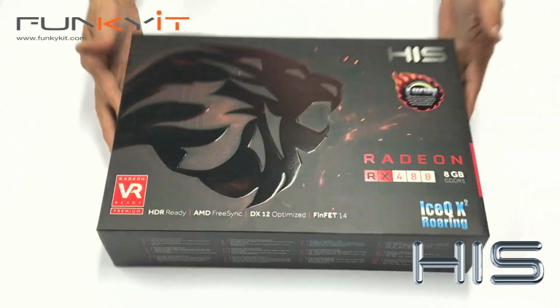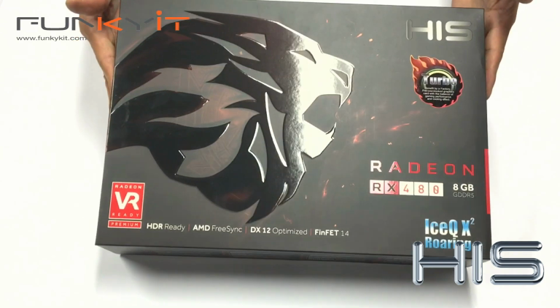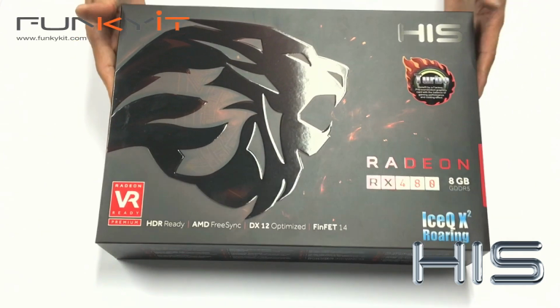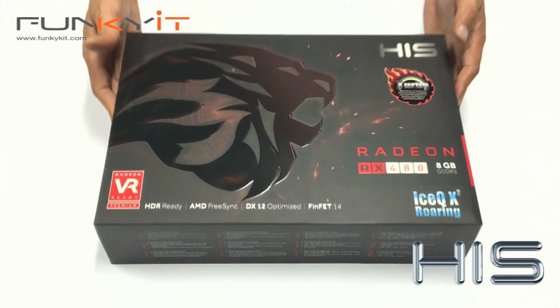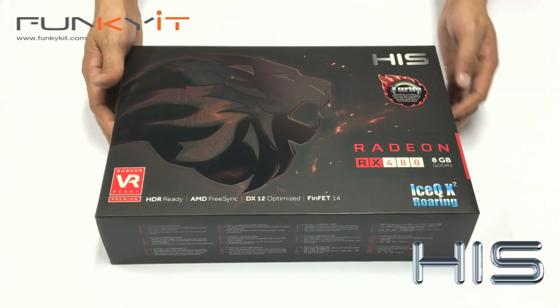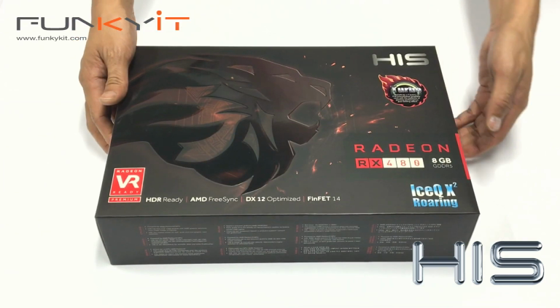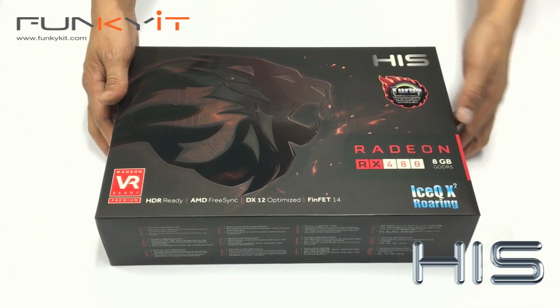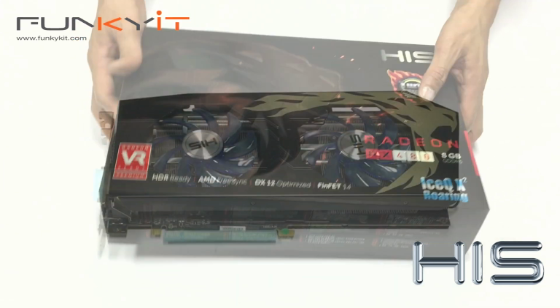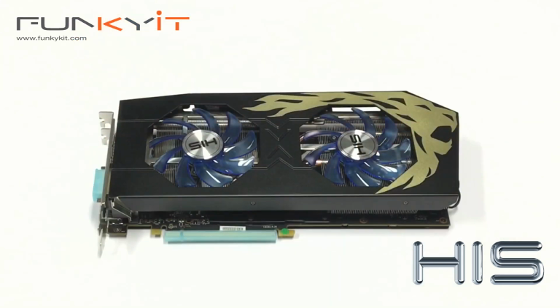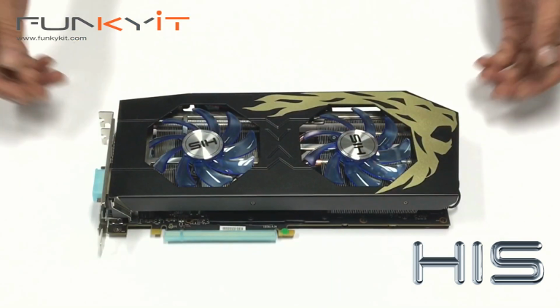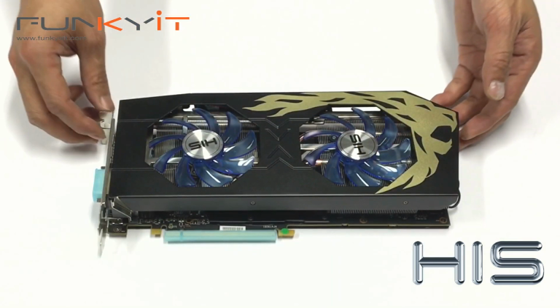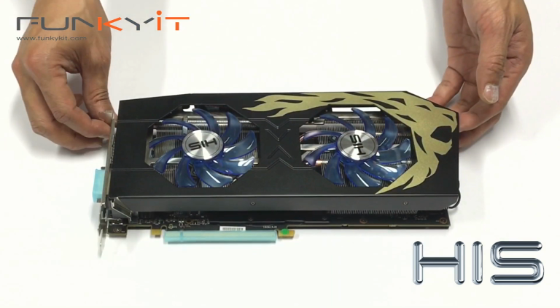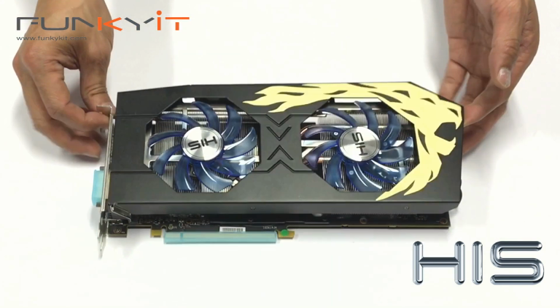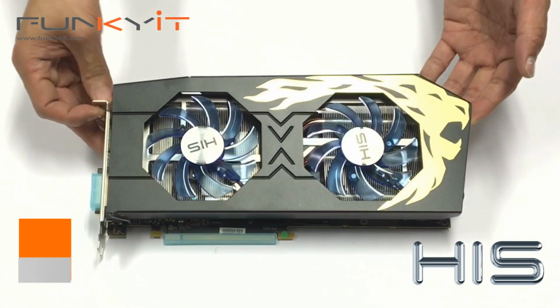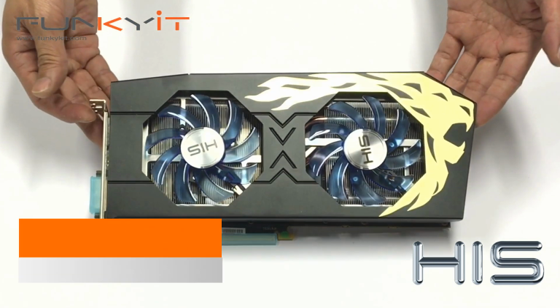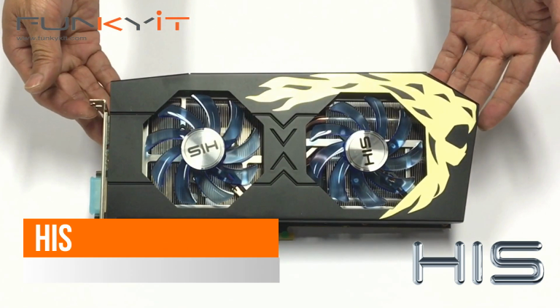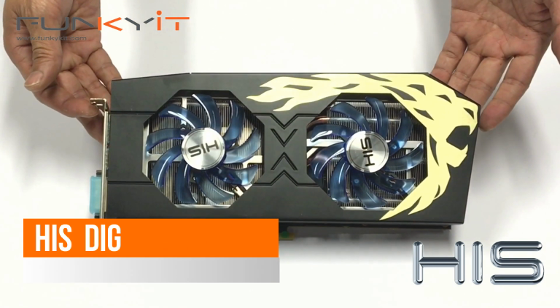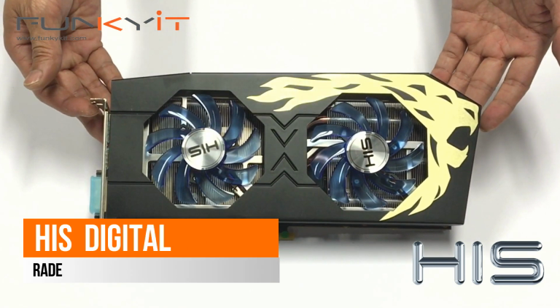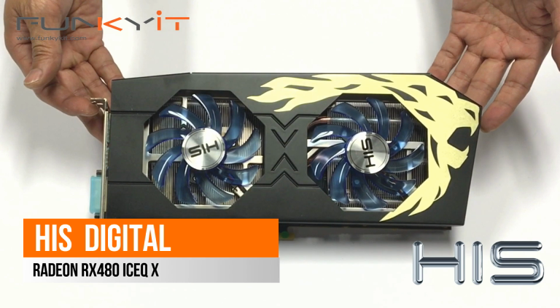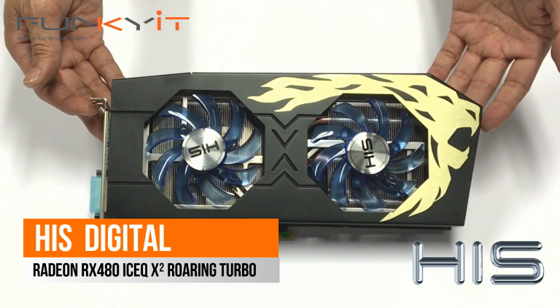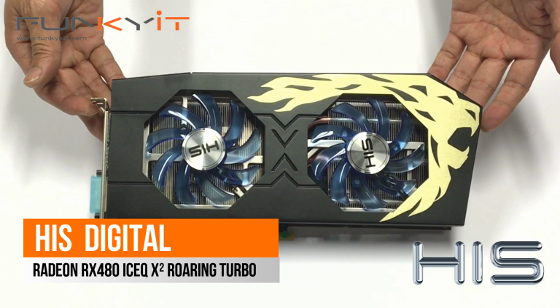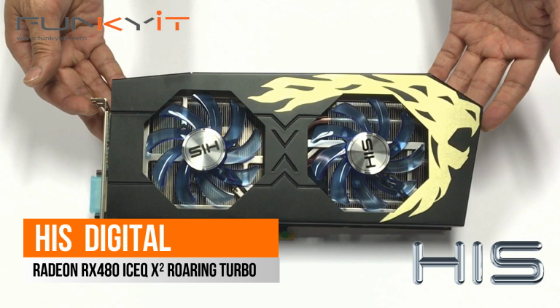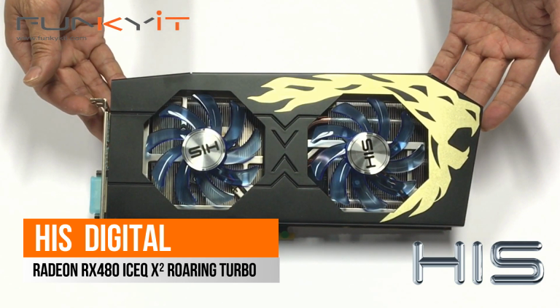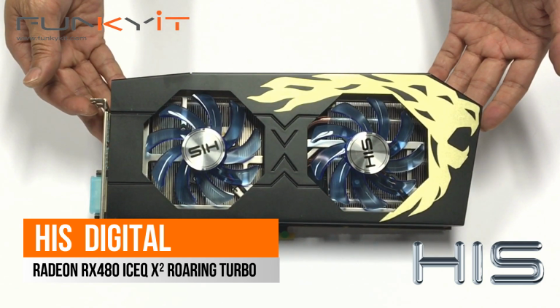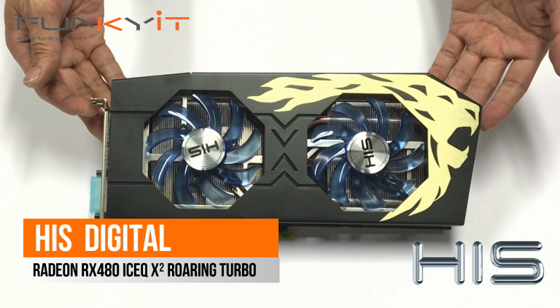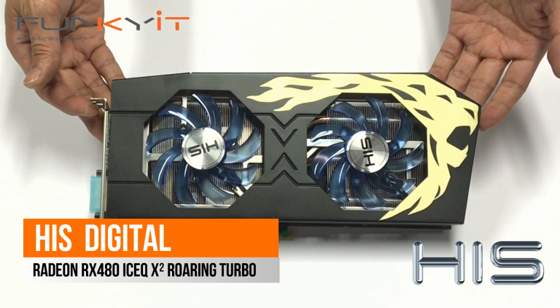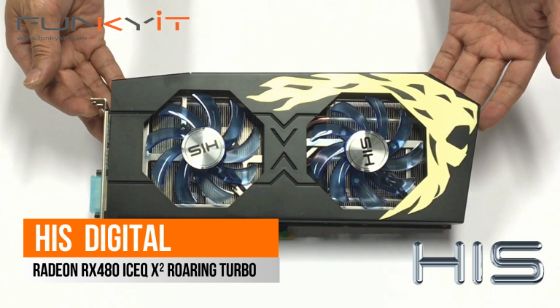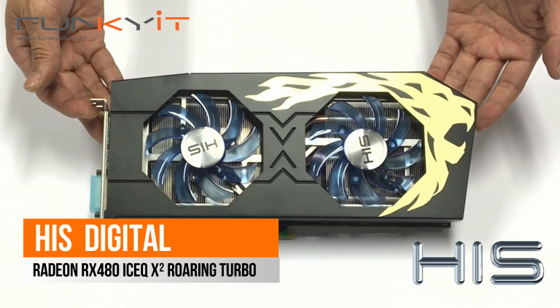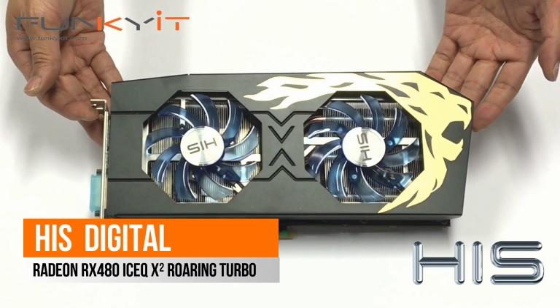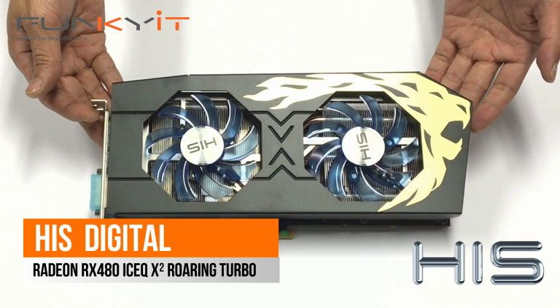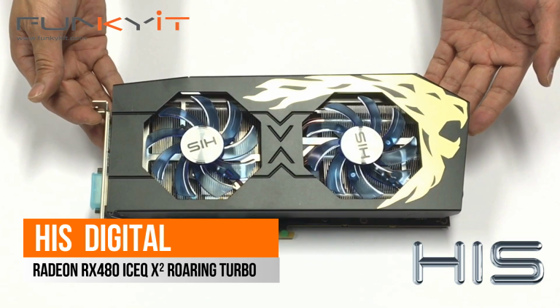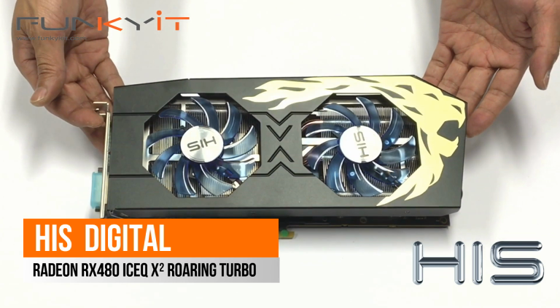Ok, let's get this box open and see what the card looks like. And here it is — the HHS Digital Radeon RX 480 Roaring Turbo Edition.